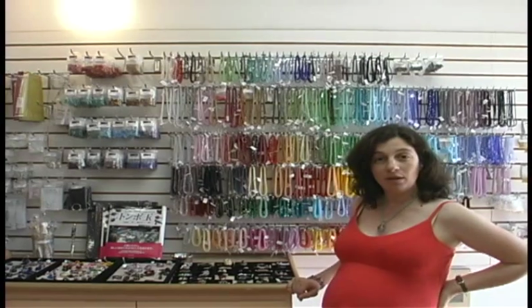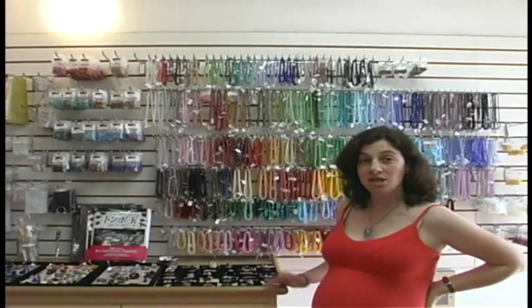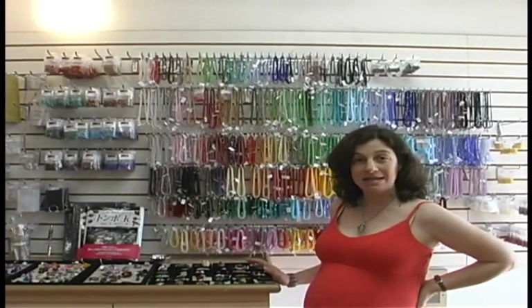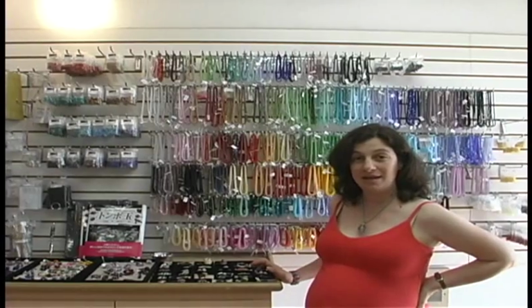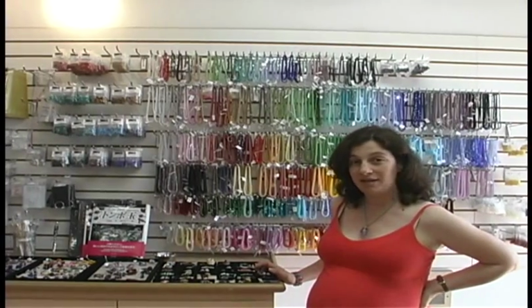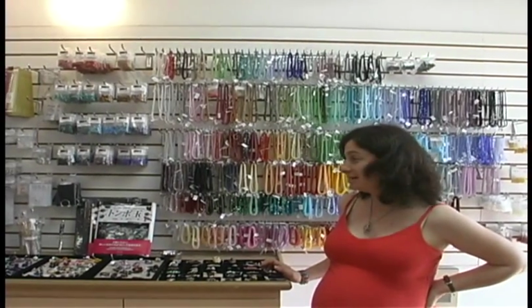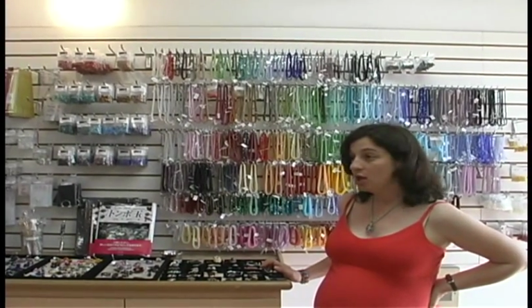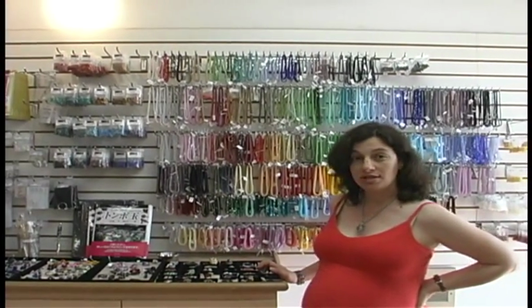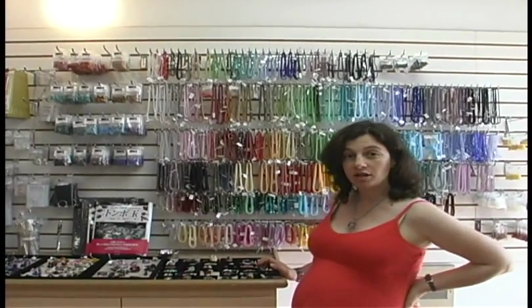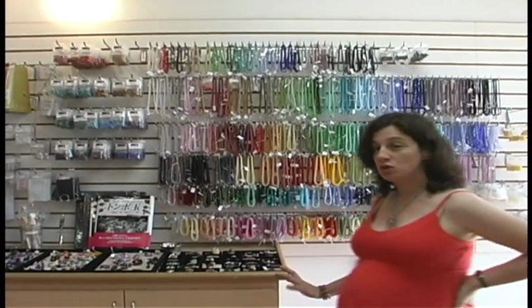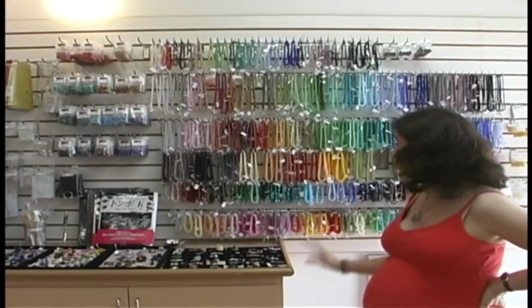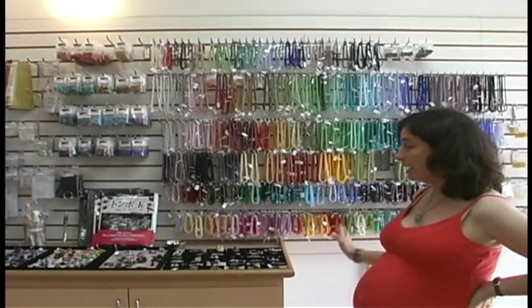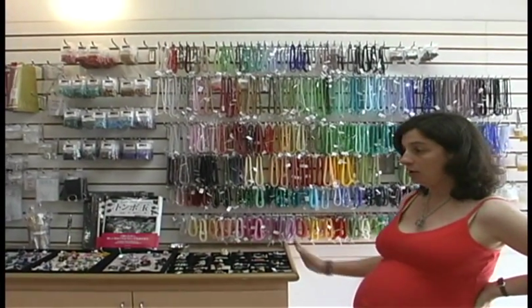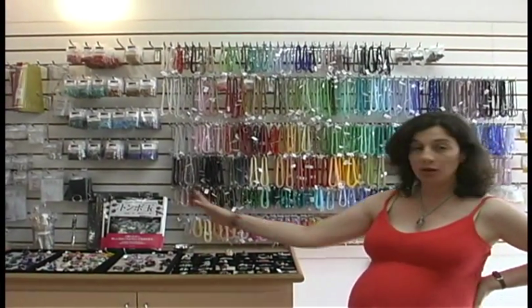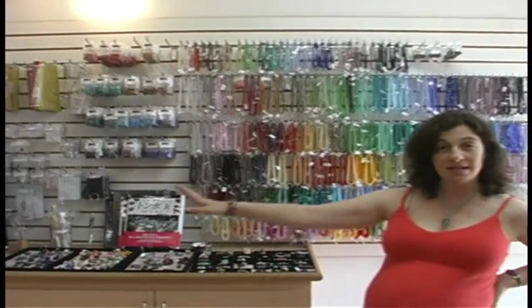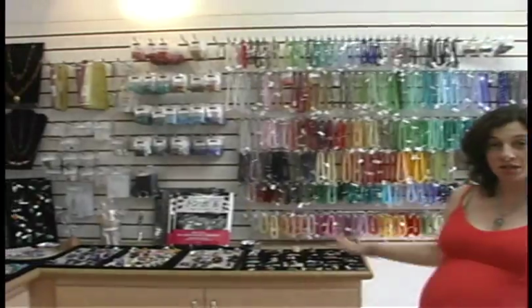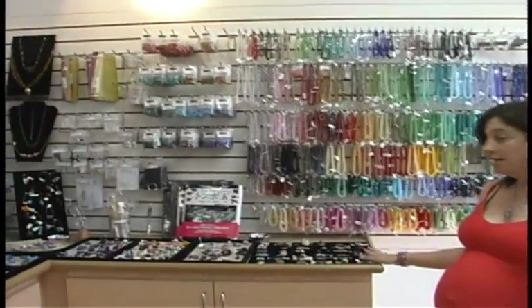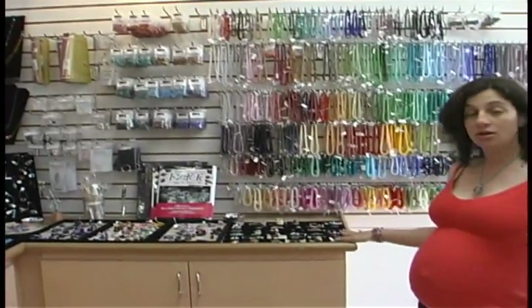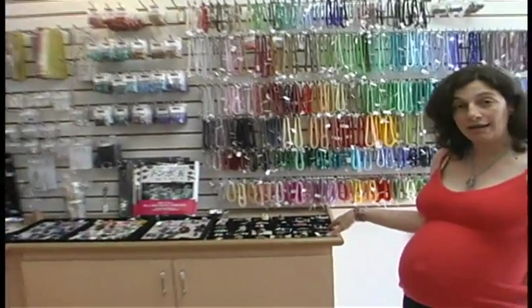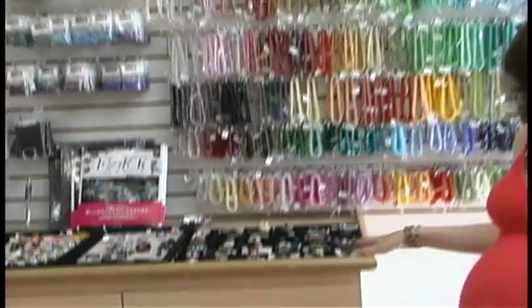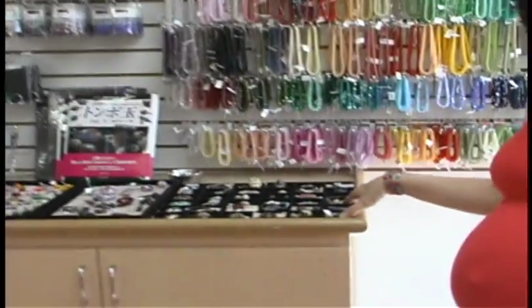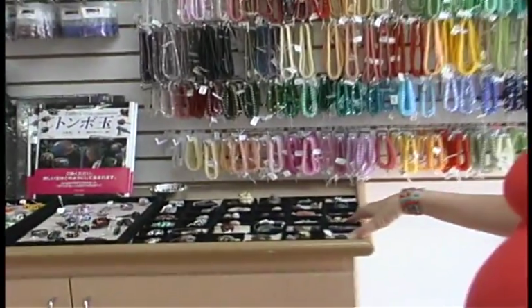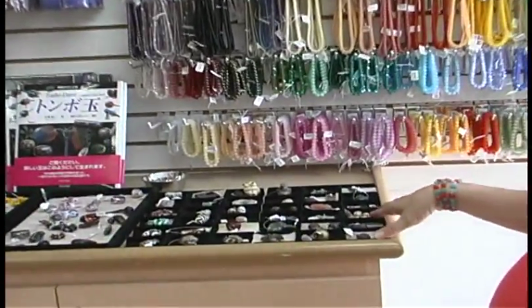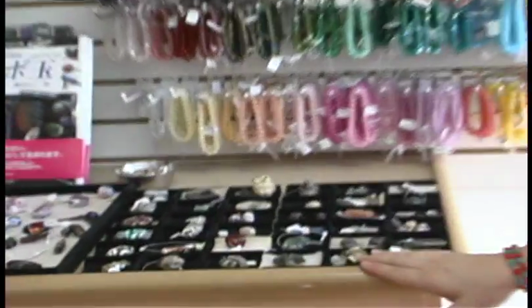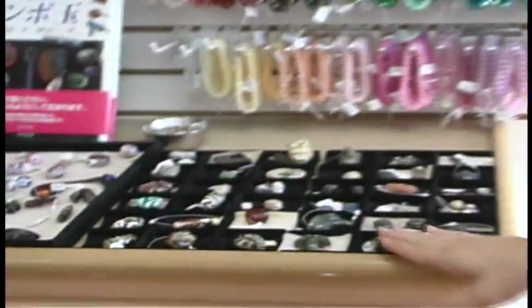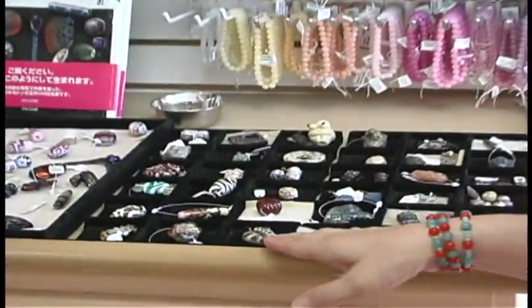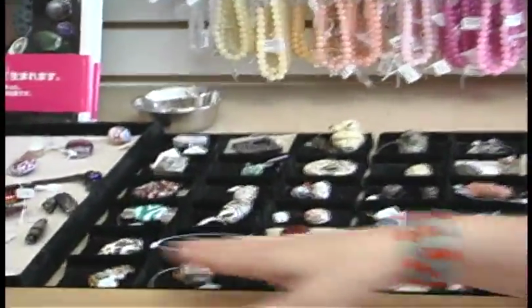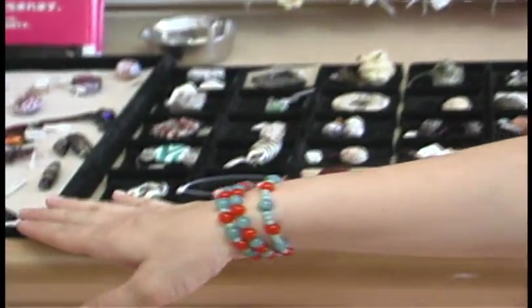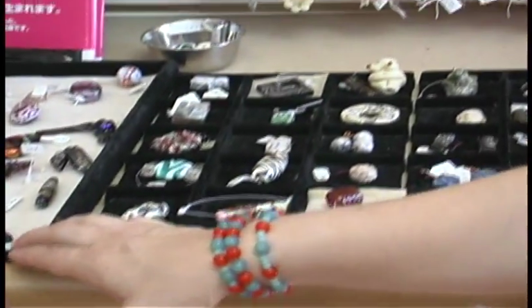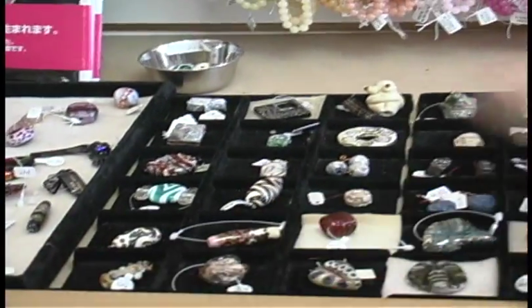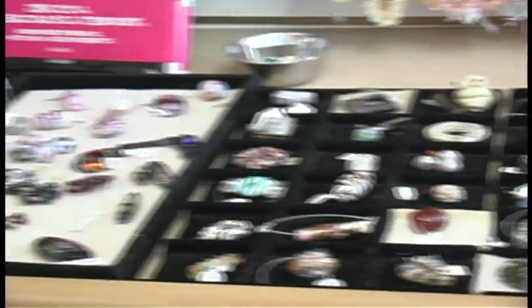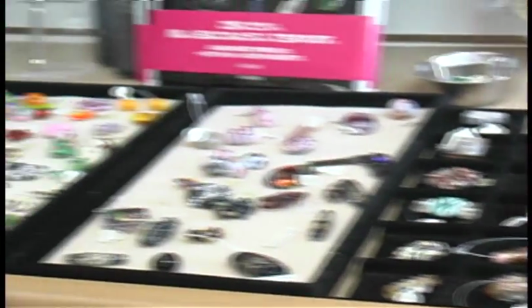Welcome to the newly expanded Bead Effects. We'll start with our store tour here in our lampwork bead section. These beads are all handmade here in our studio. Let's take a look at some of them.